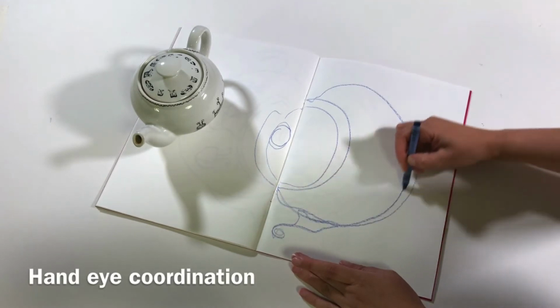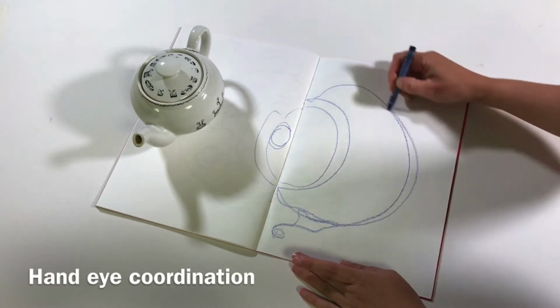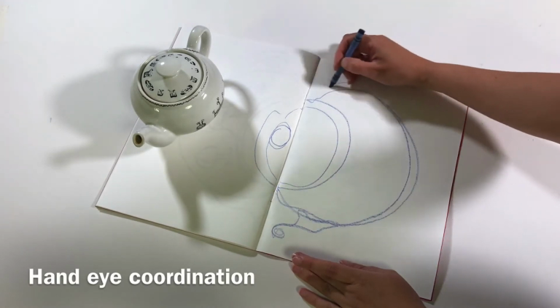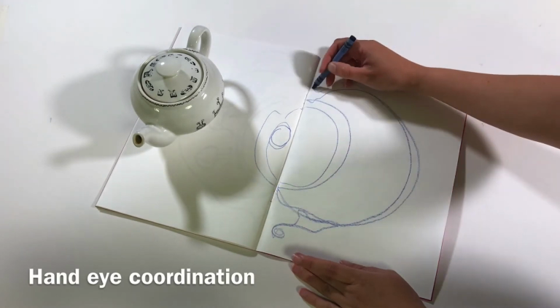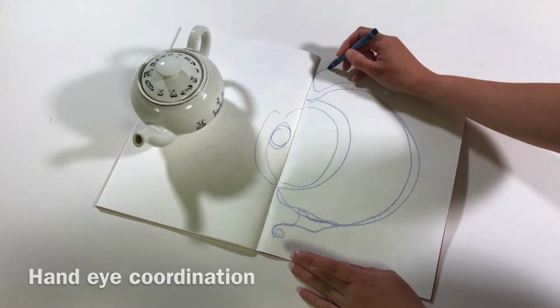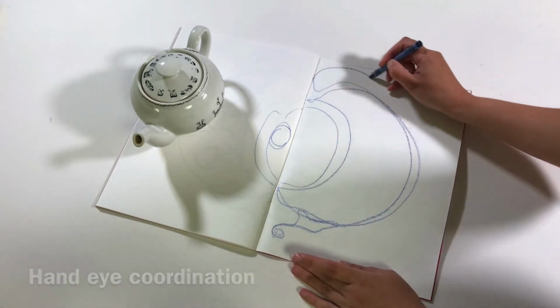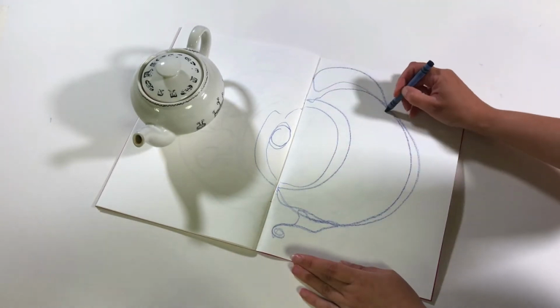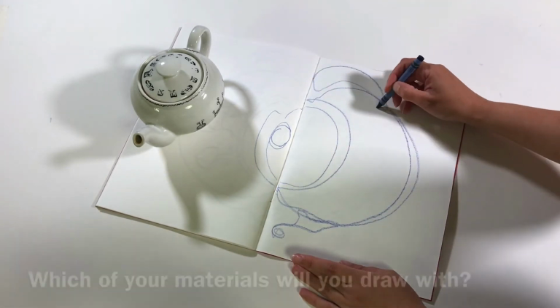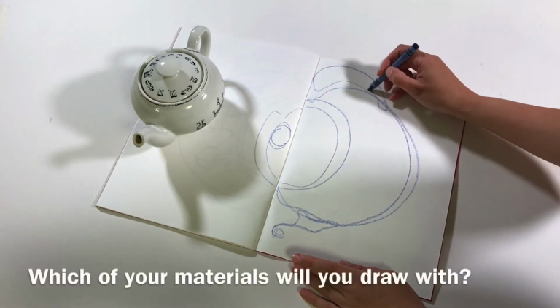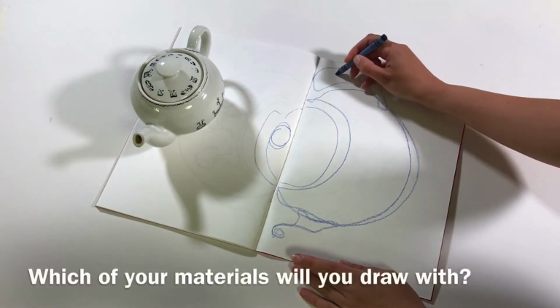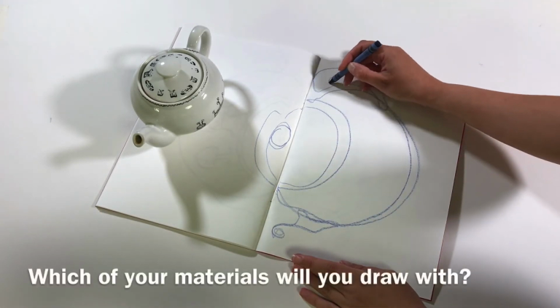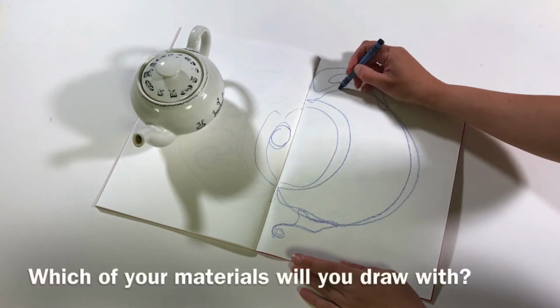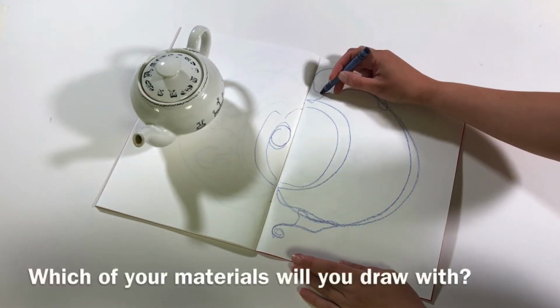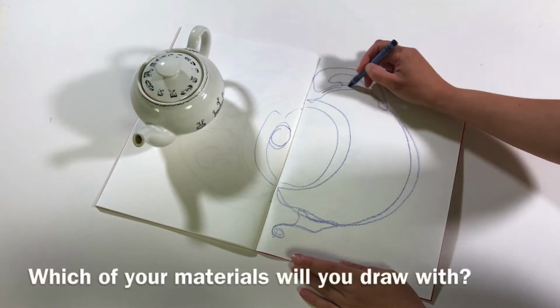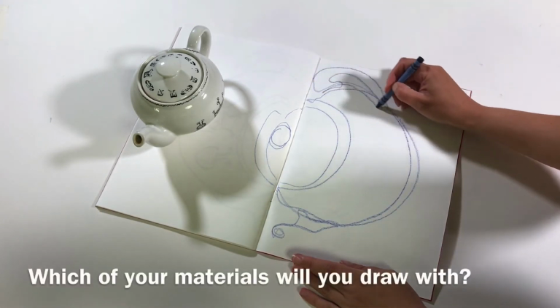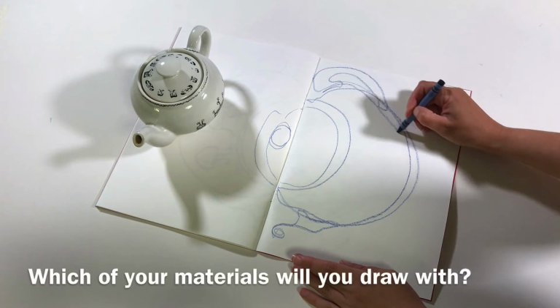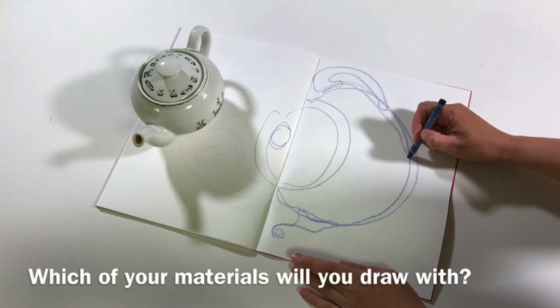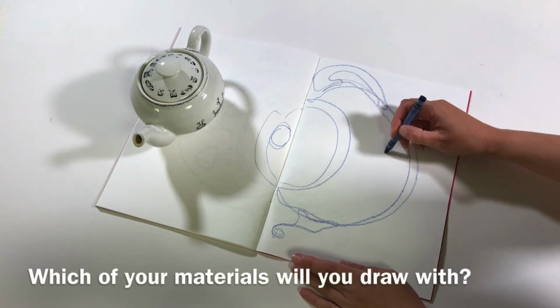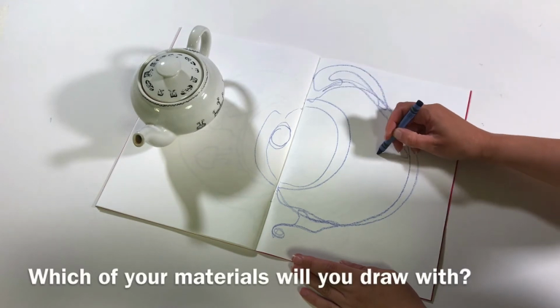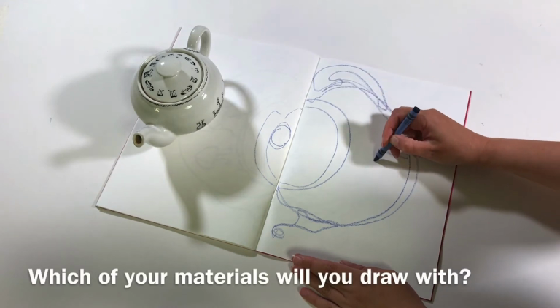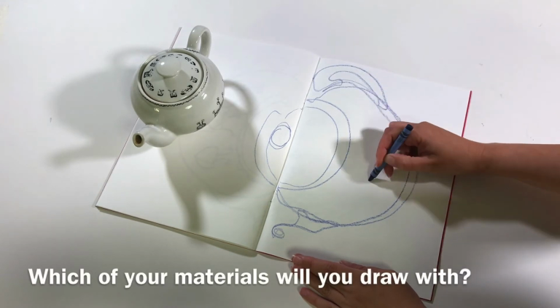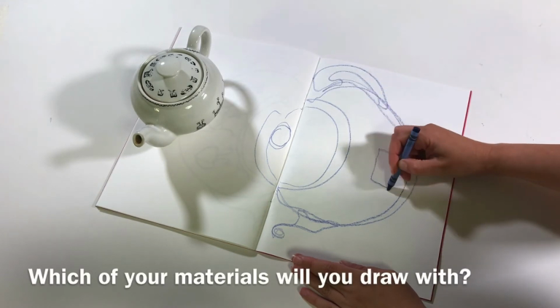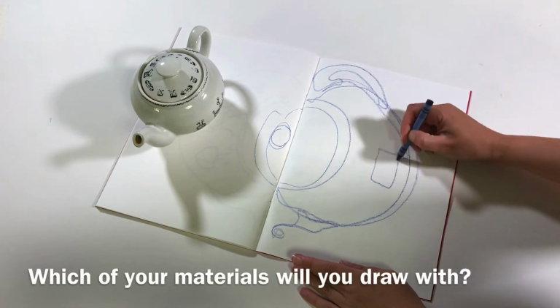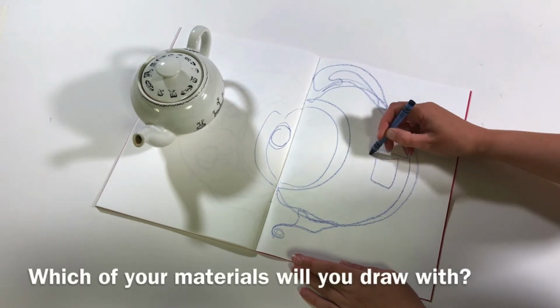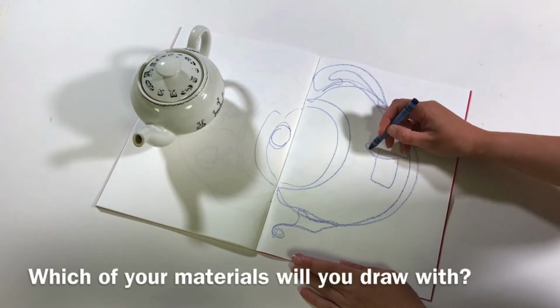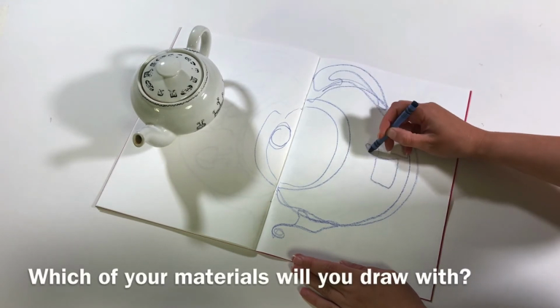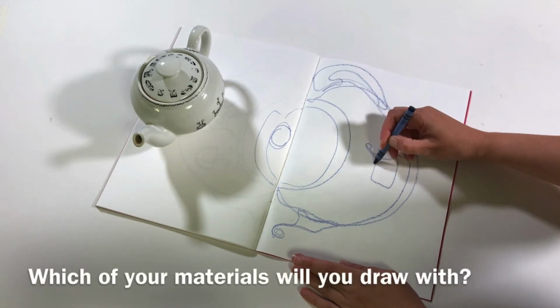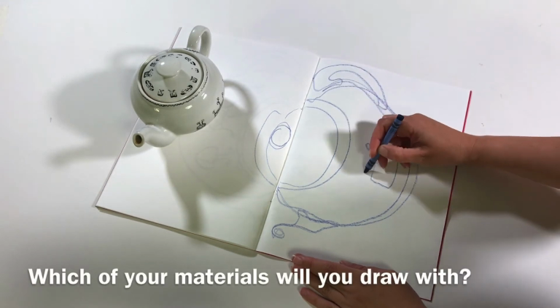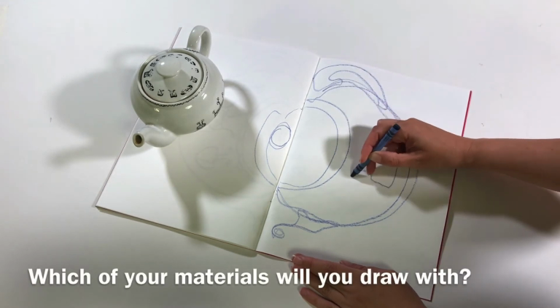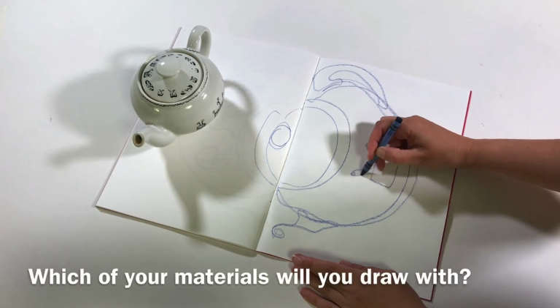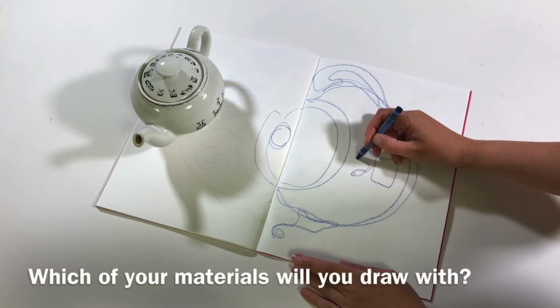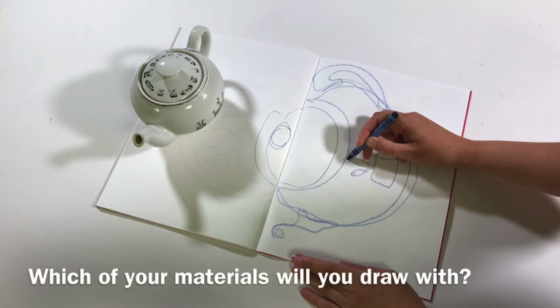It's a good idea to kind of trace around your object with your eyes — that might help you stay in roughly the right position. Think about the details, think about how you might record these.